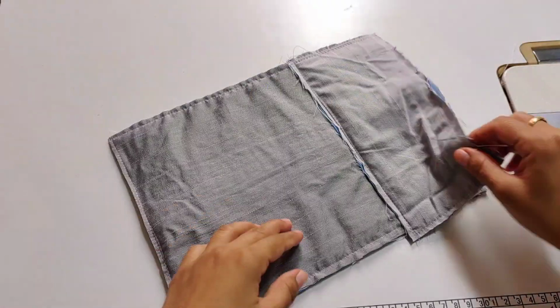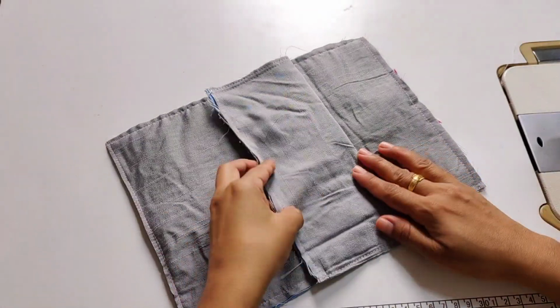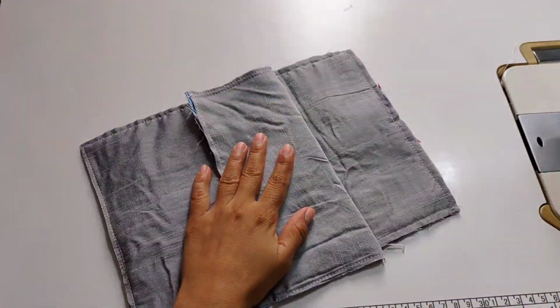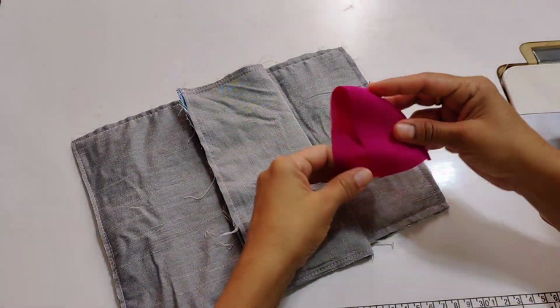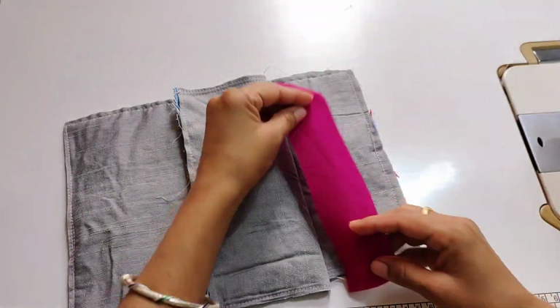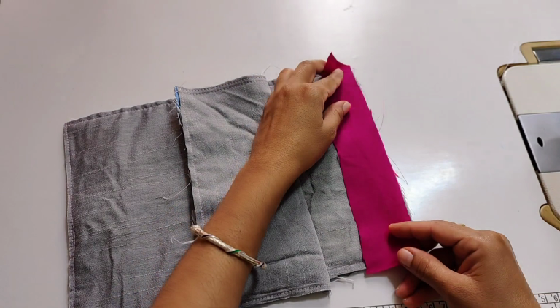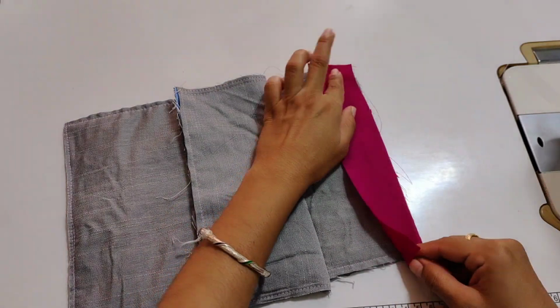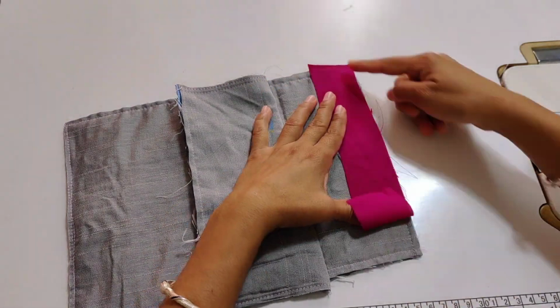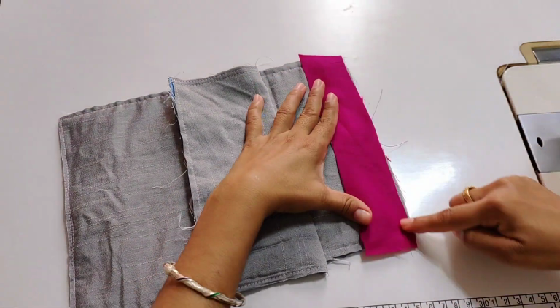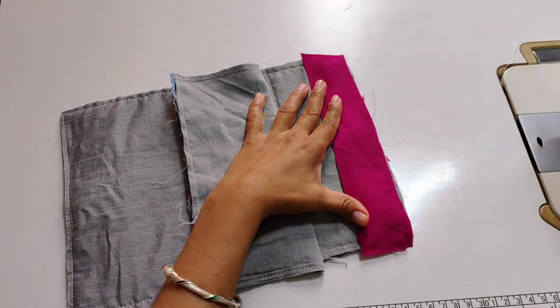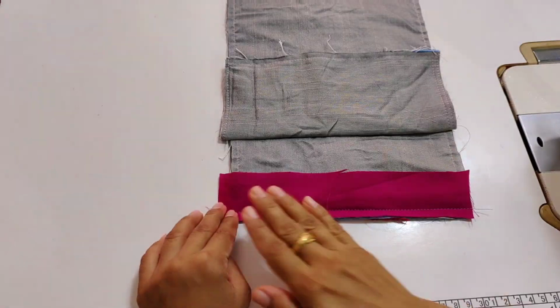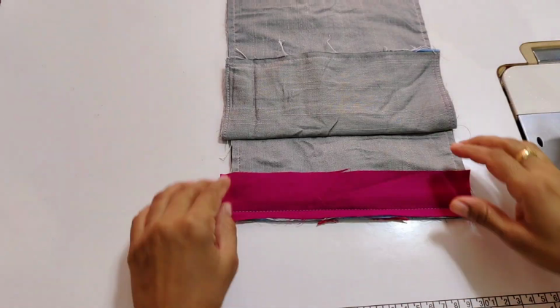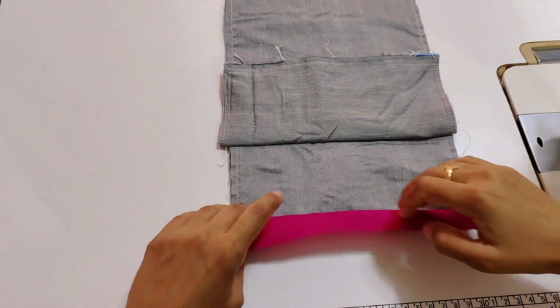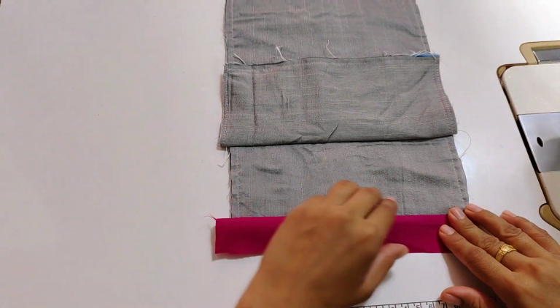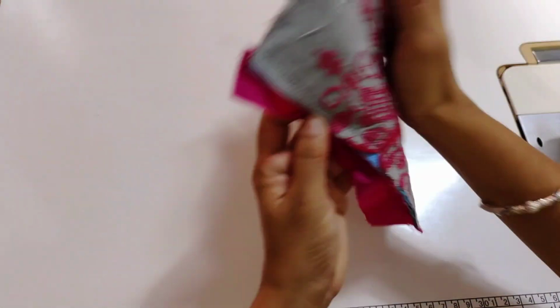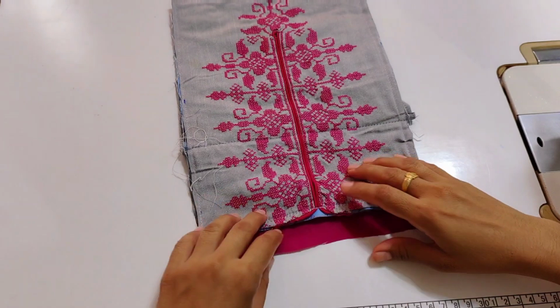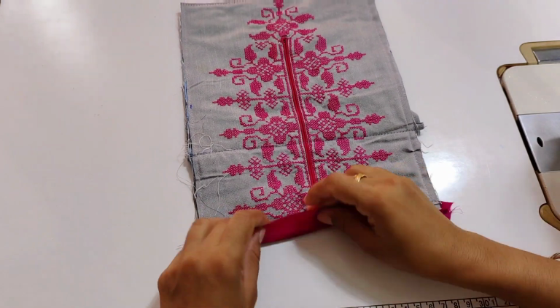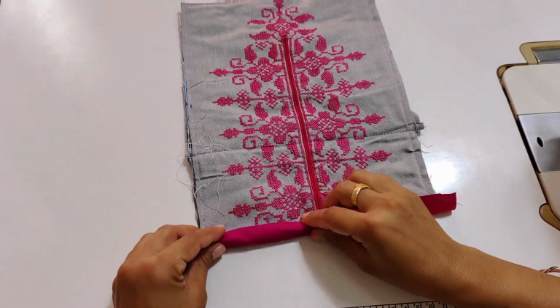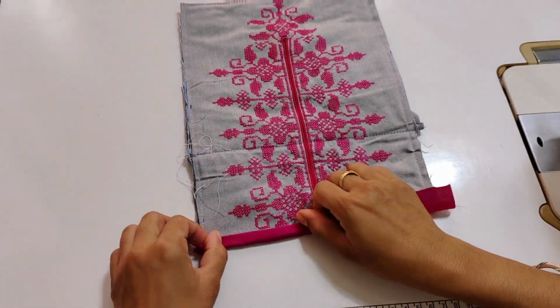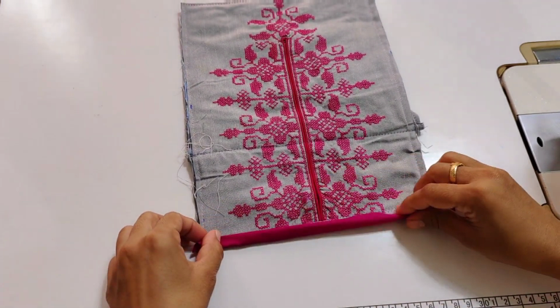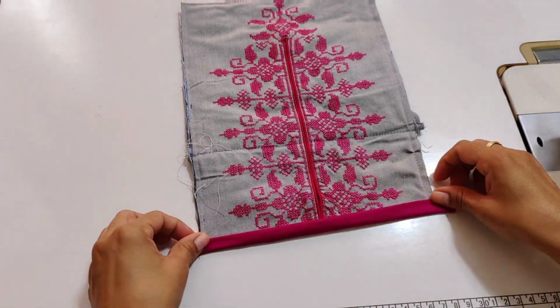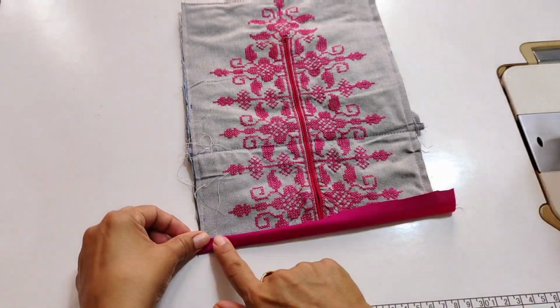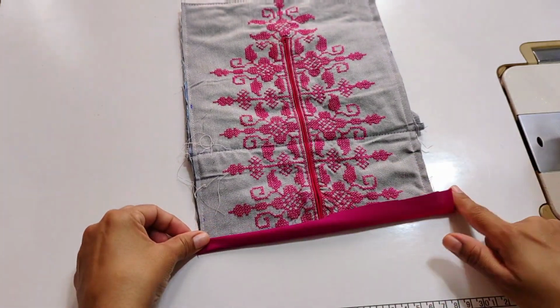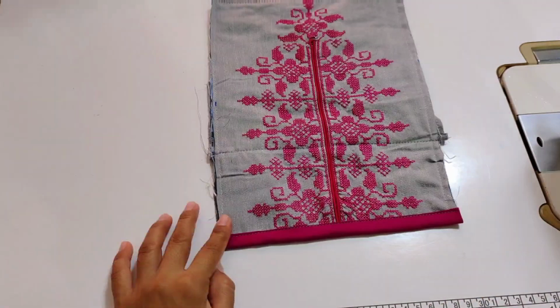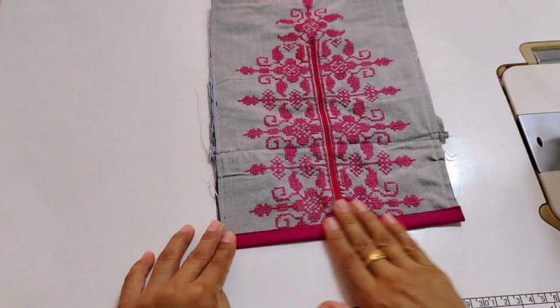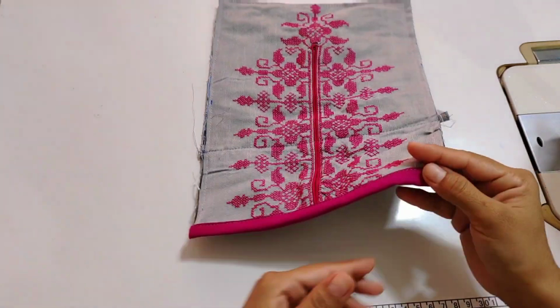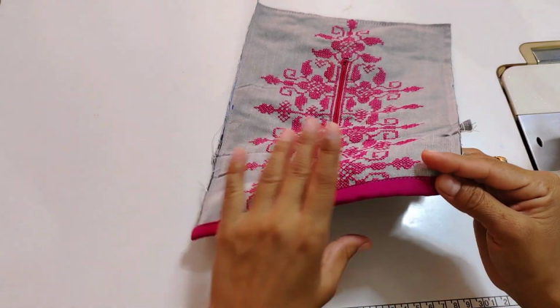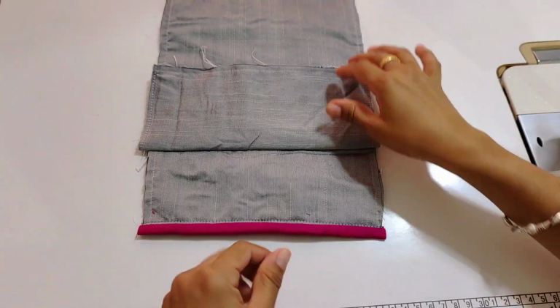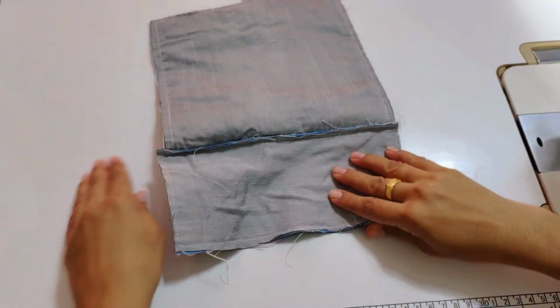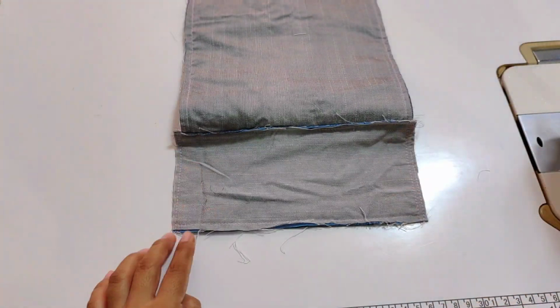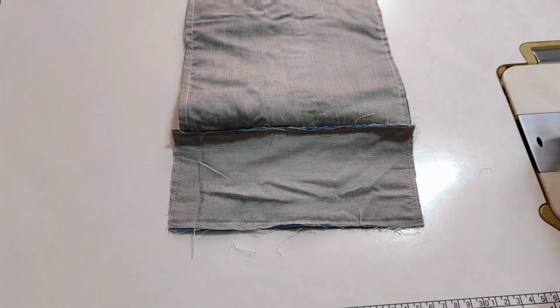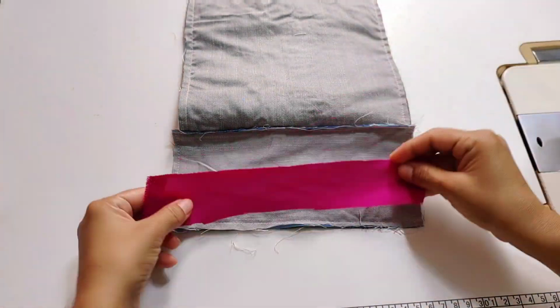I have to attach a strip in this way. You can also attach a strip in this way. Then attach it to one side, turn it to the second side, then fold it to a double fold. We will attach the strip in this way.